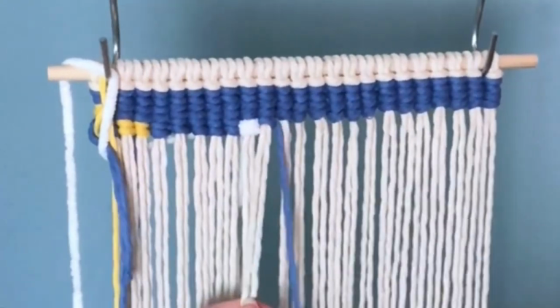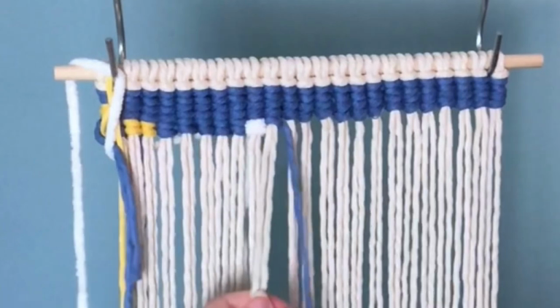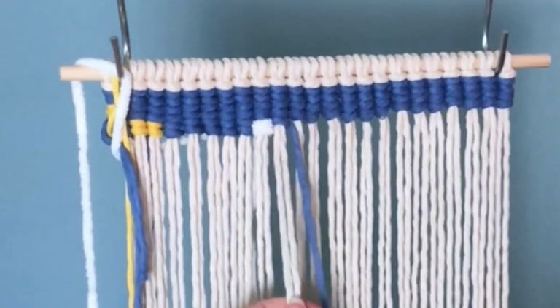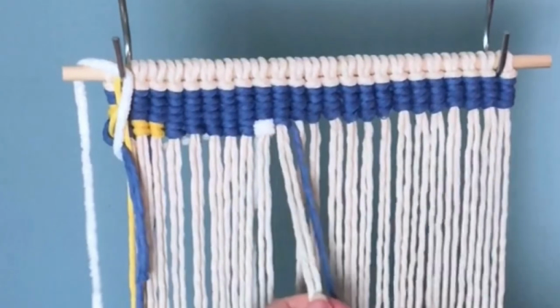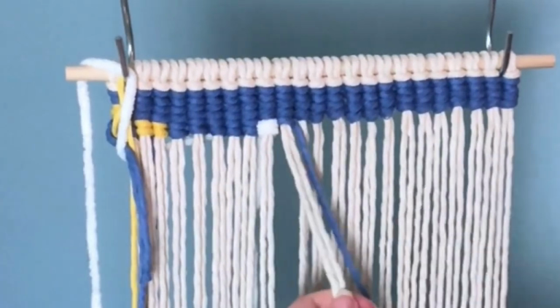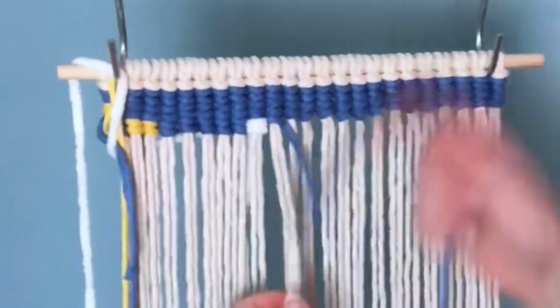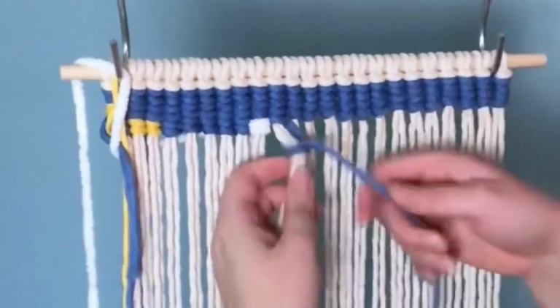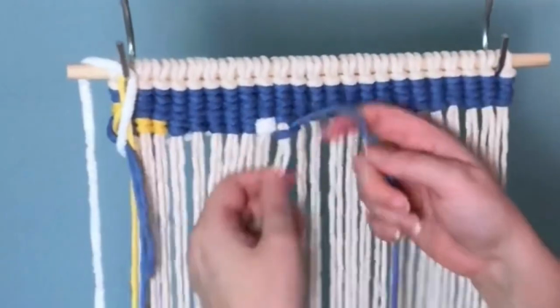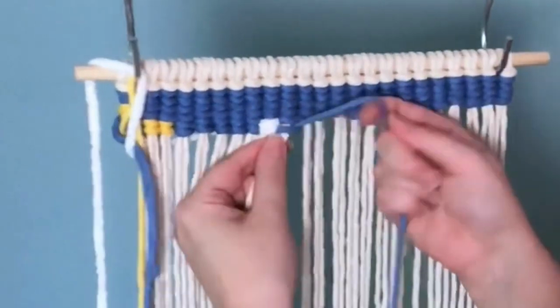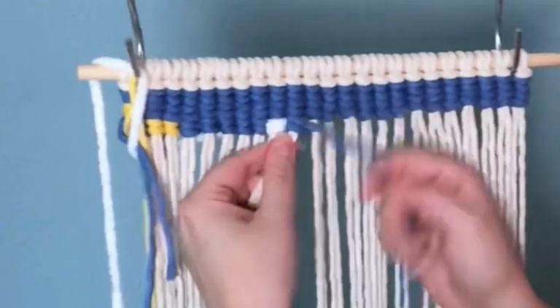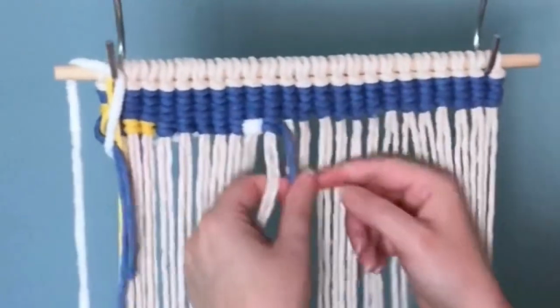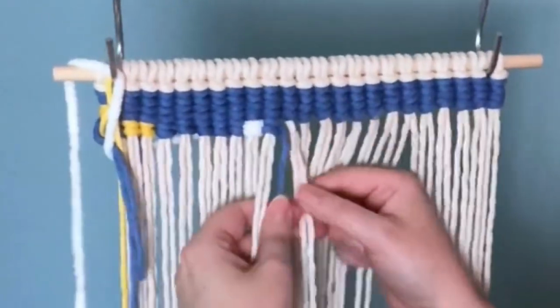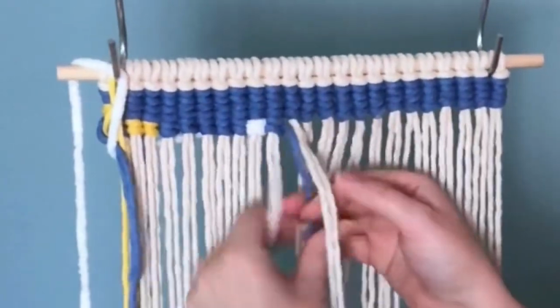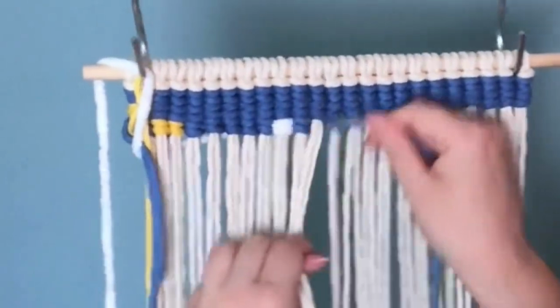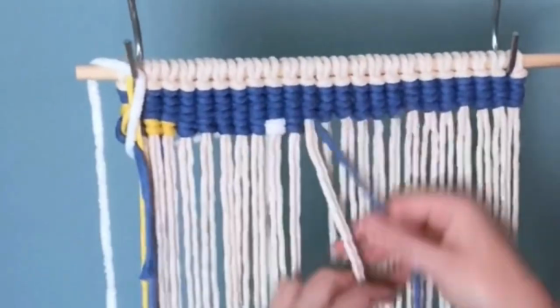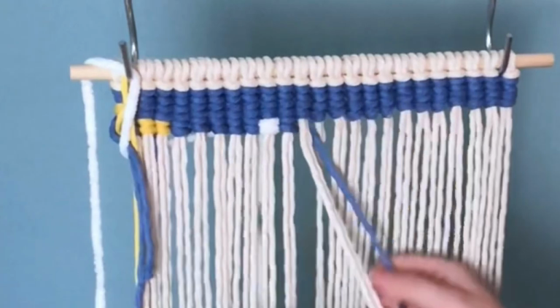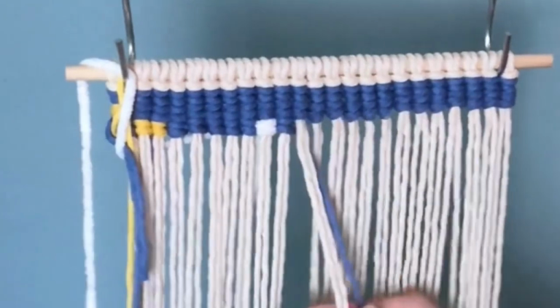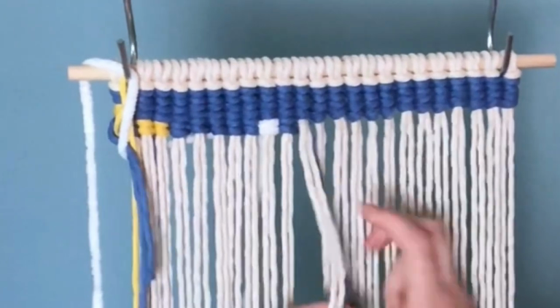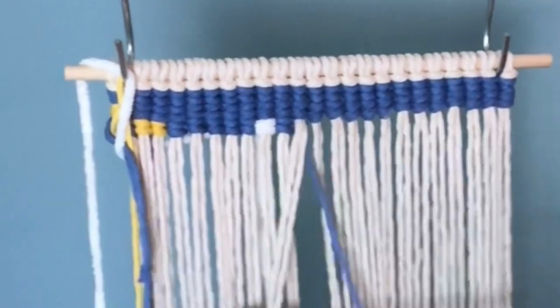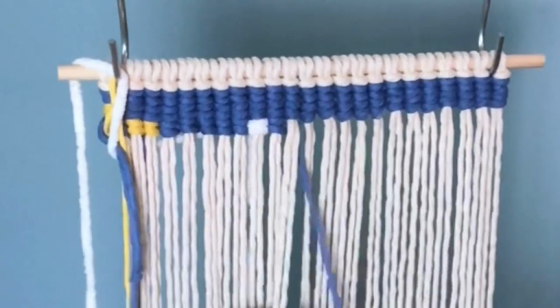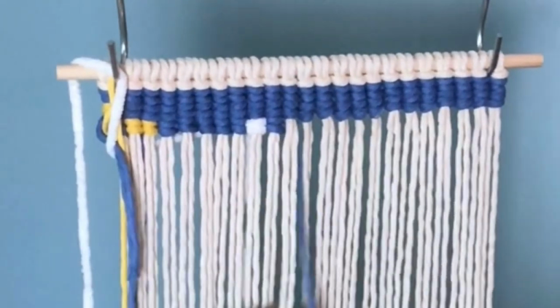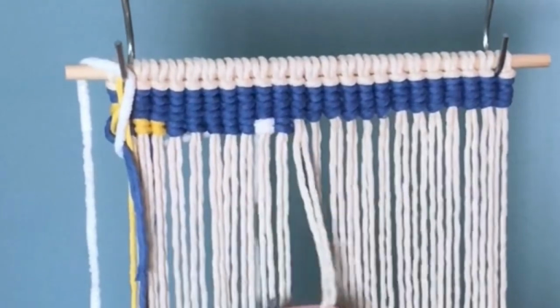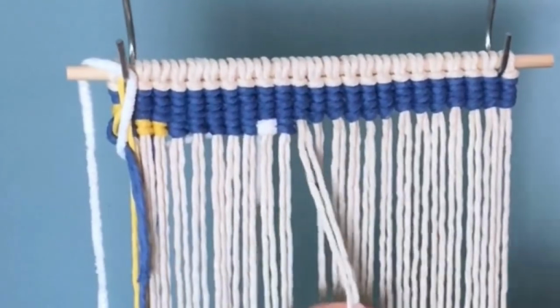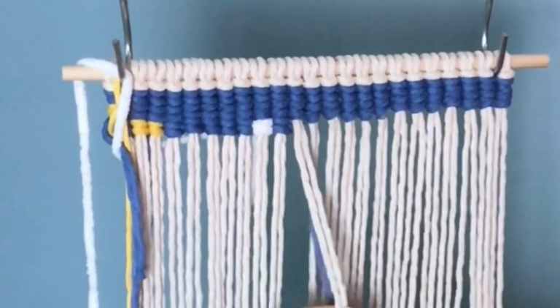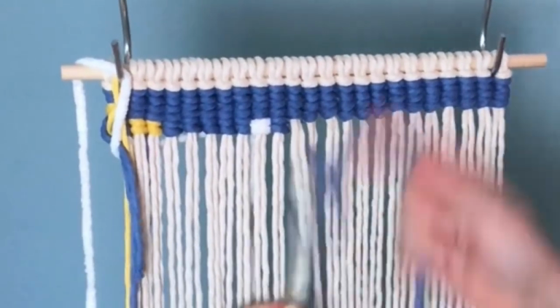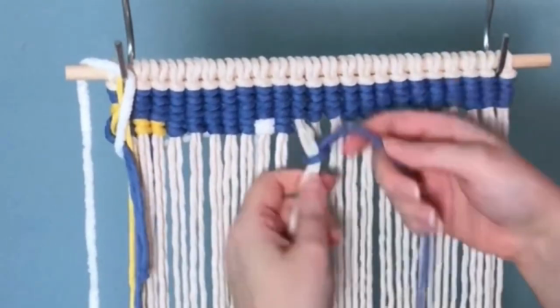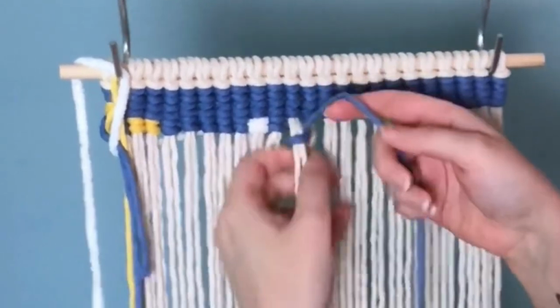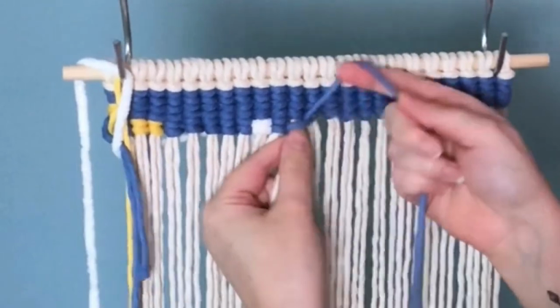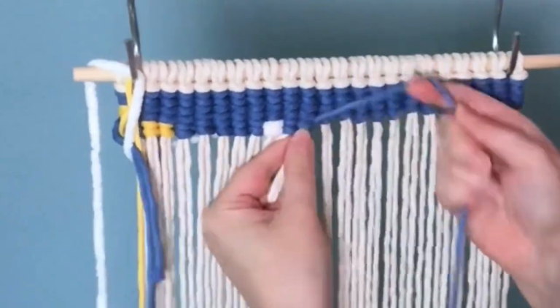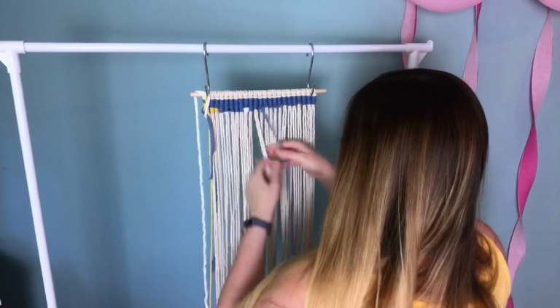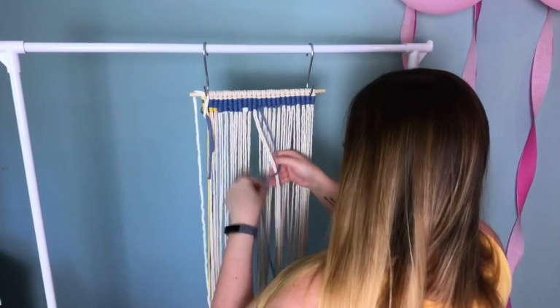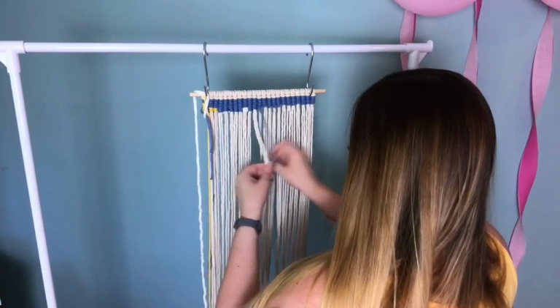This last weekend was my daughter's fourth birthday, and she is currently obsessed with unicorns. So we have her to thank for this wall hanging. And I kind of like it — I think it's unique. What do you think?